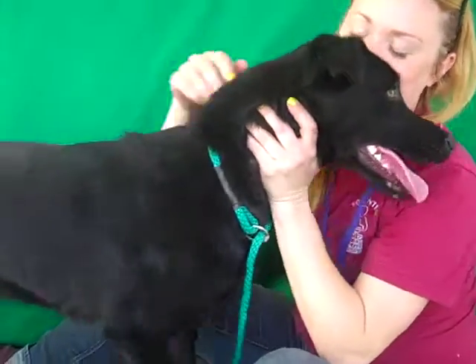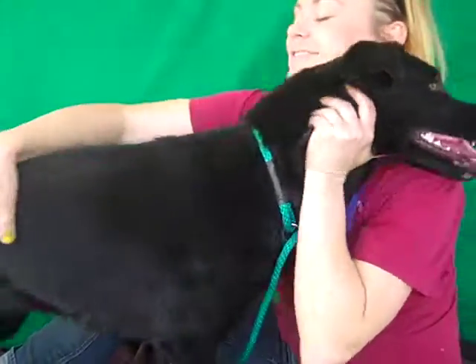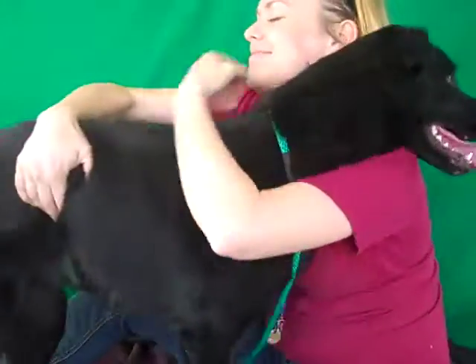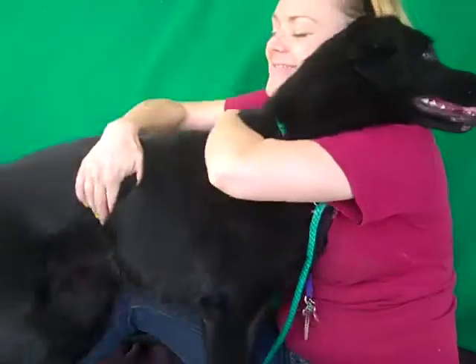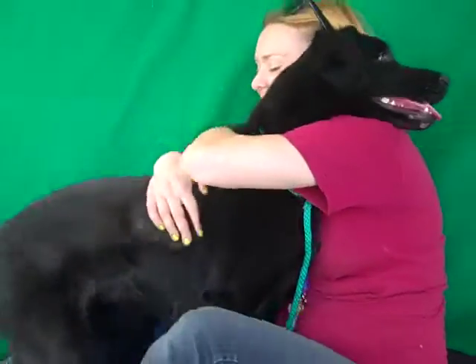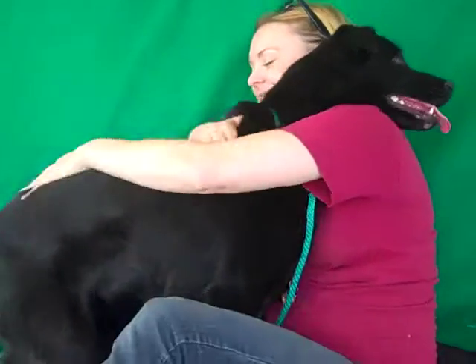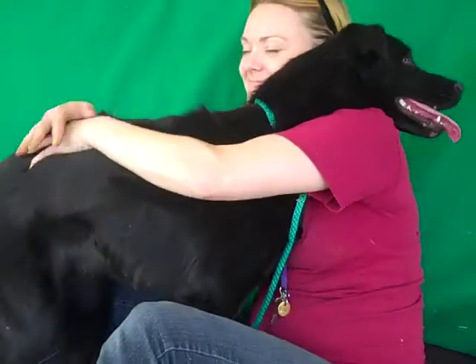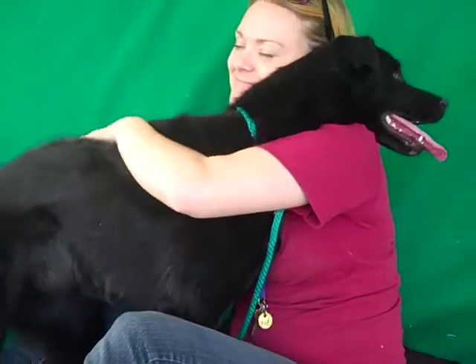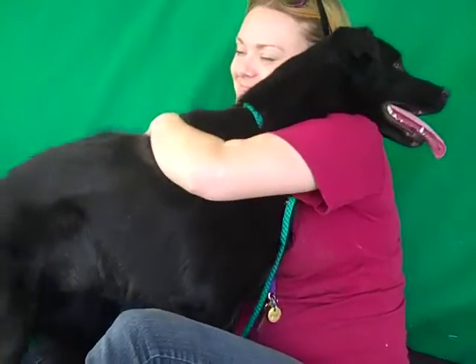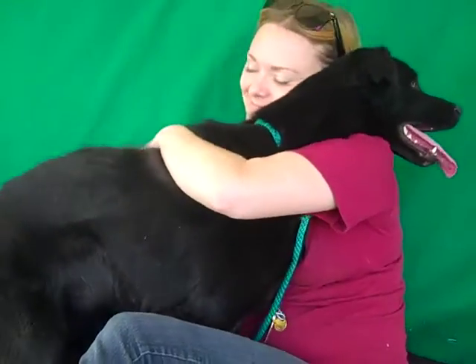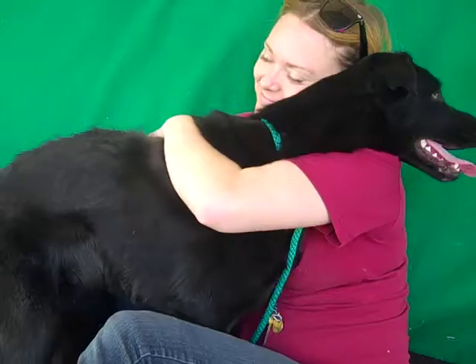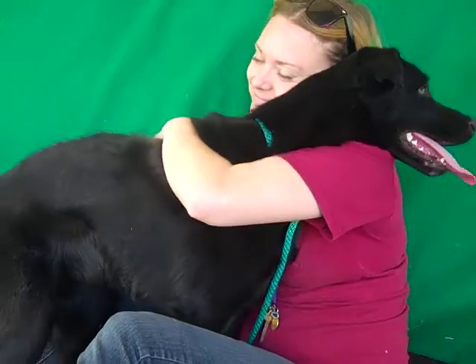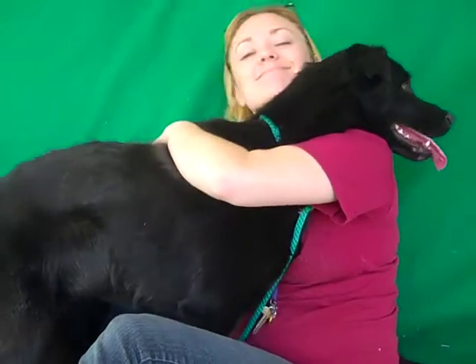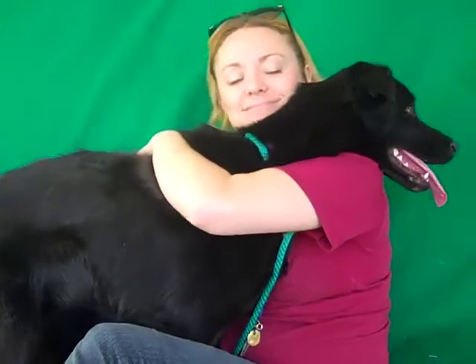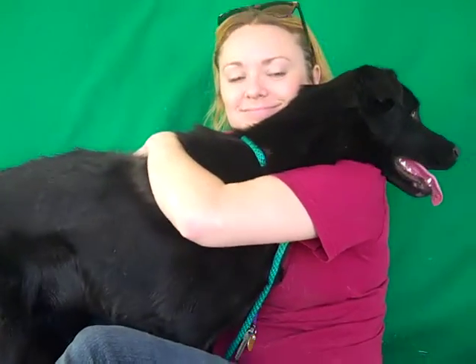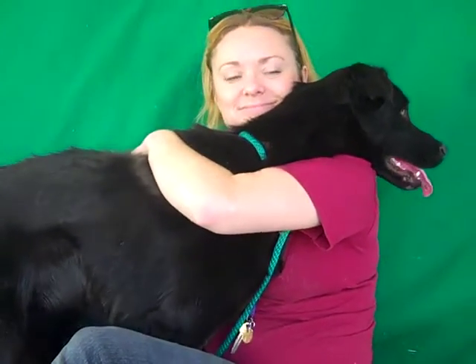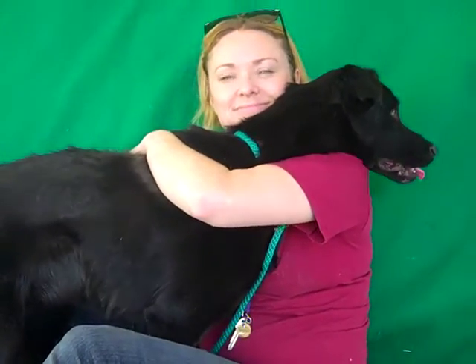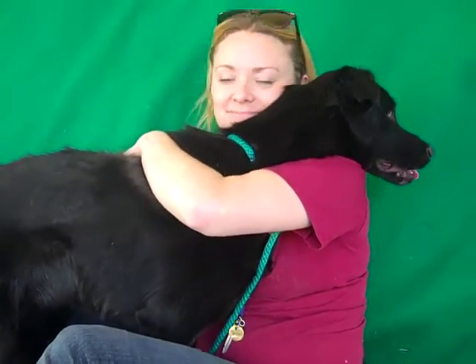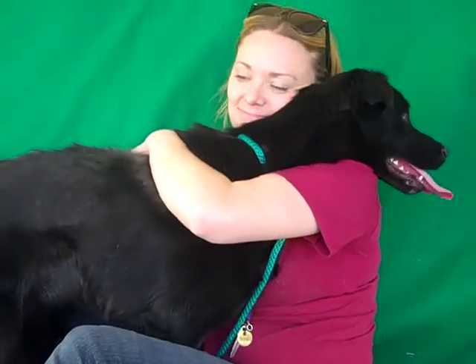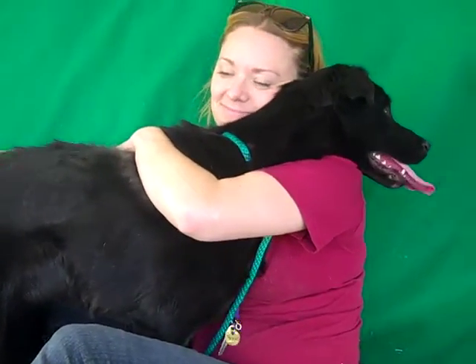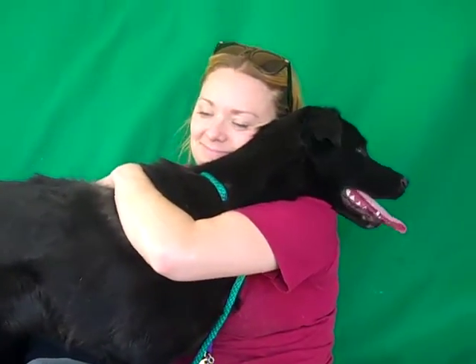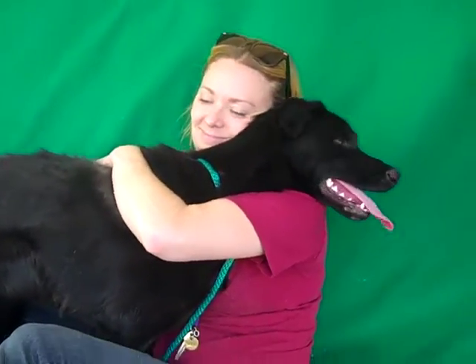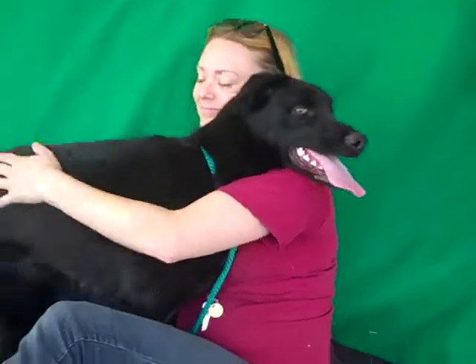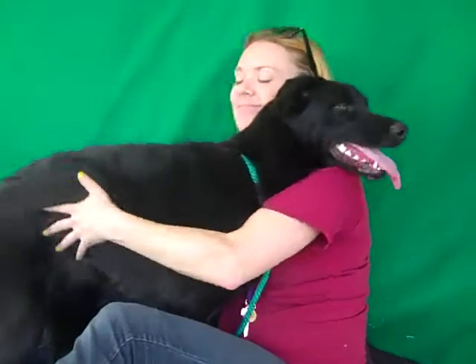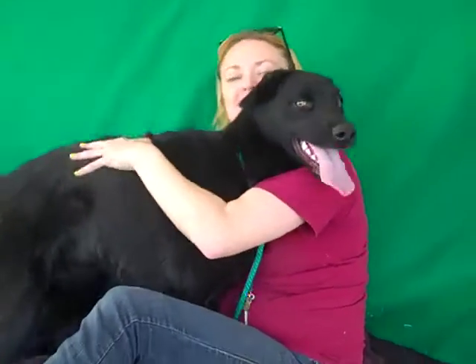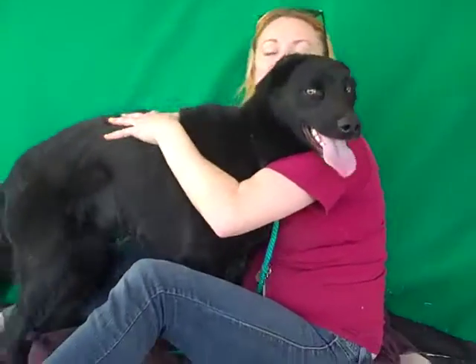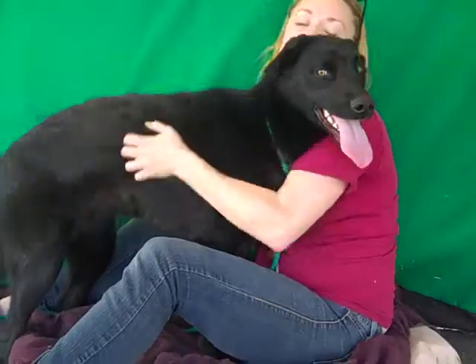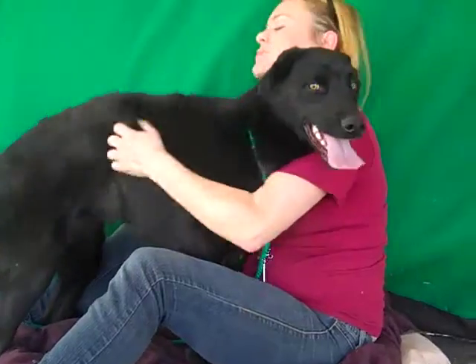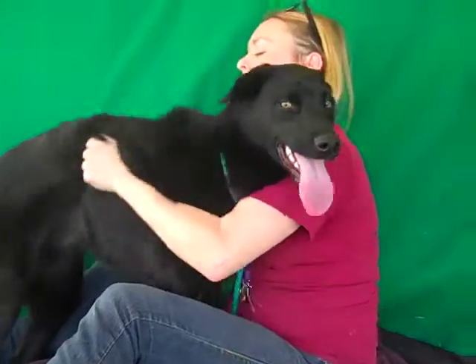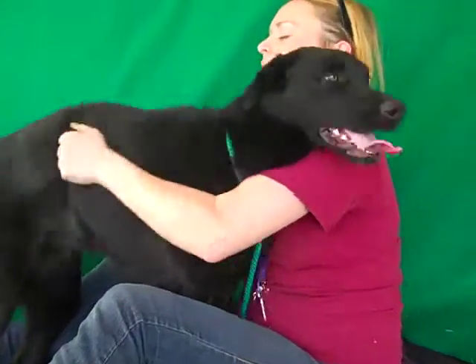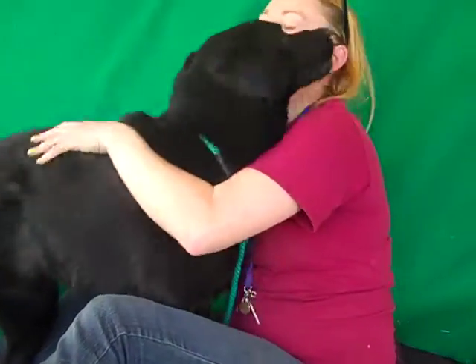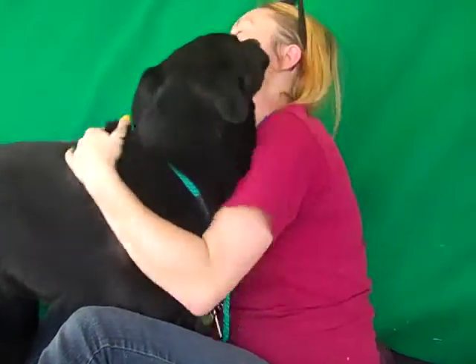We think she's about nine months old — she's still just a puppy. She came in as an owner surrender on September 22nd and she weighs all of 55 pounds.